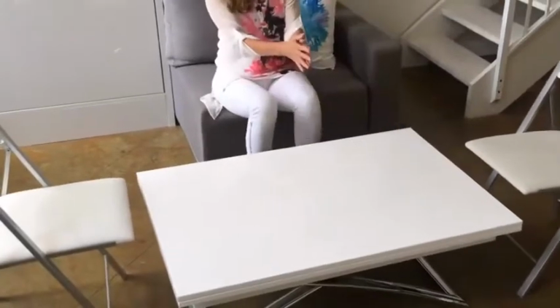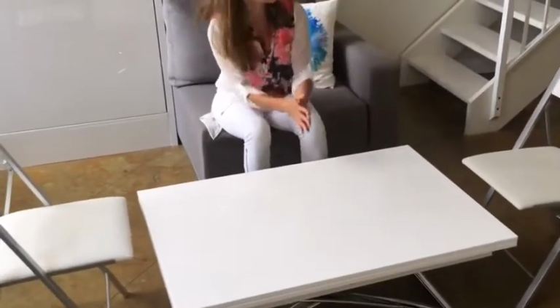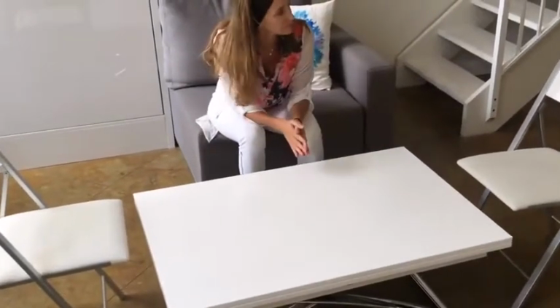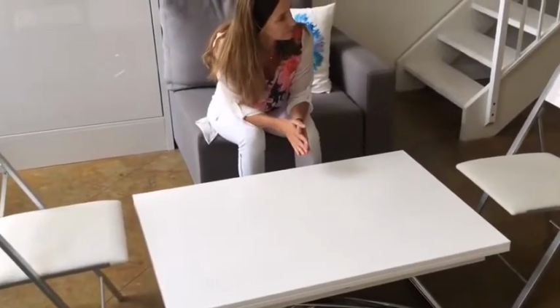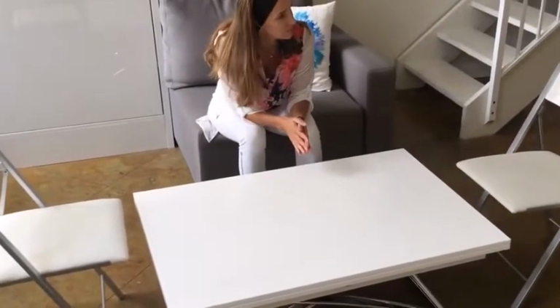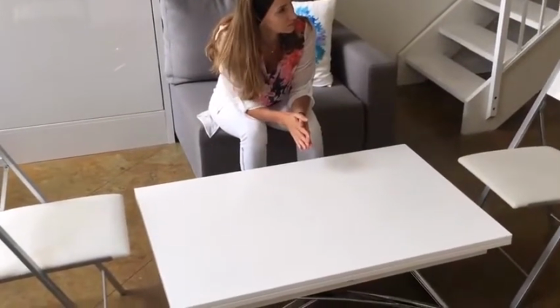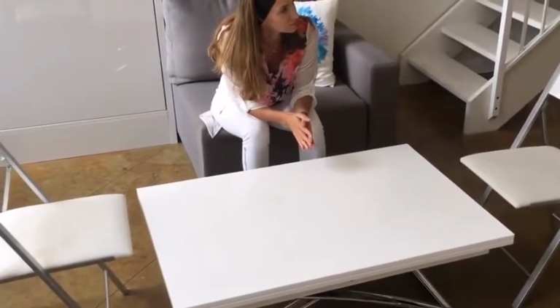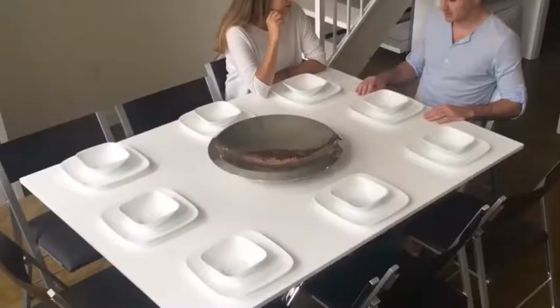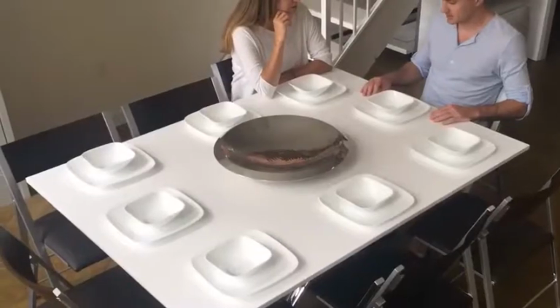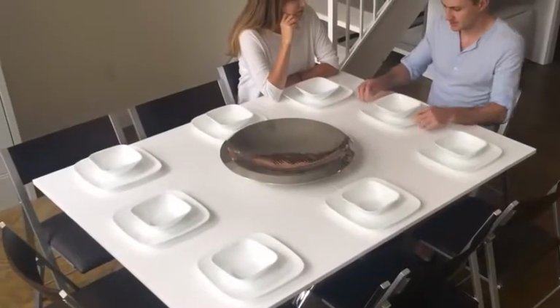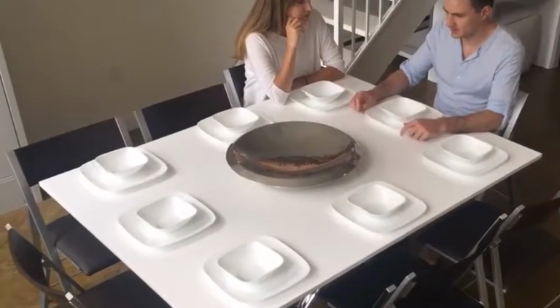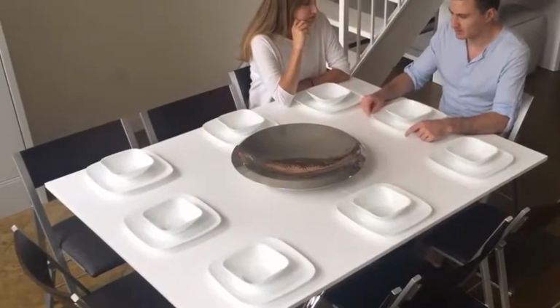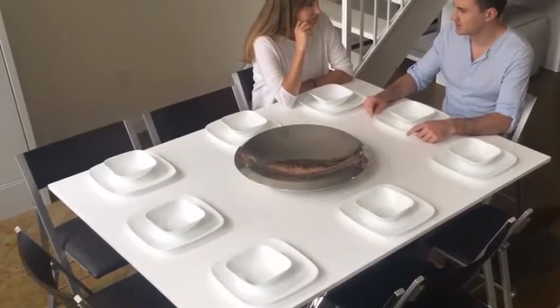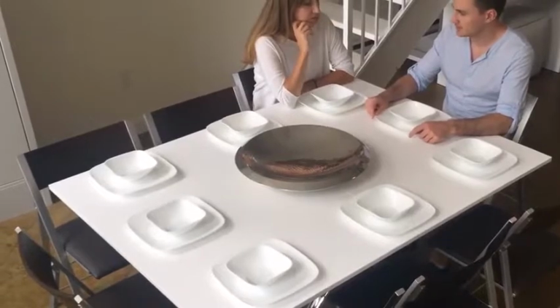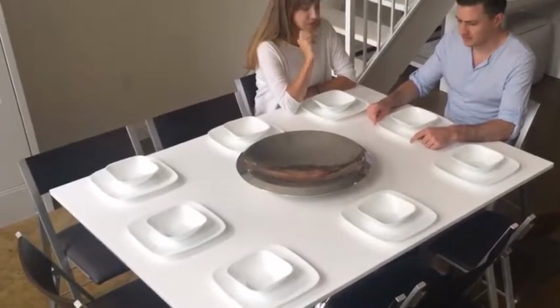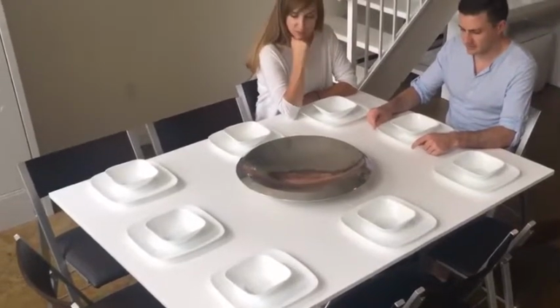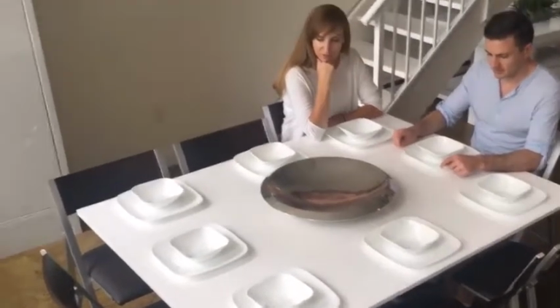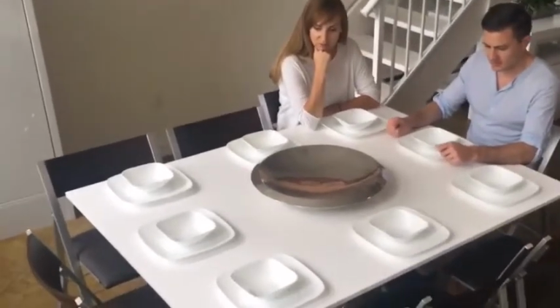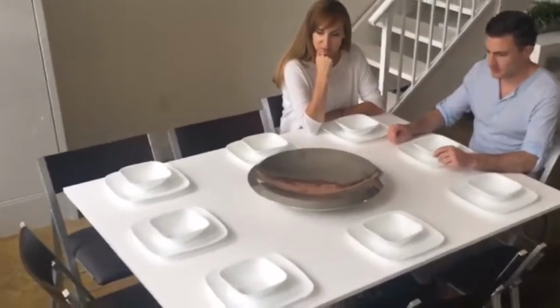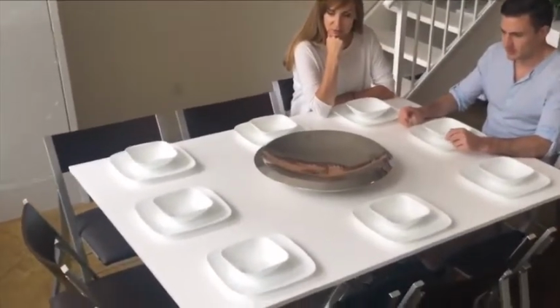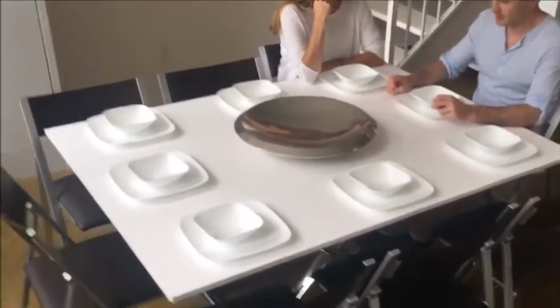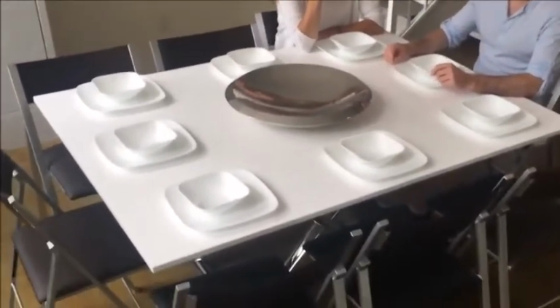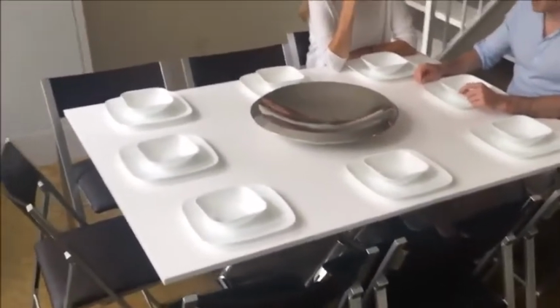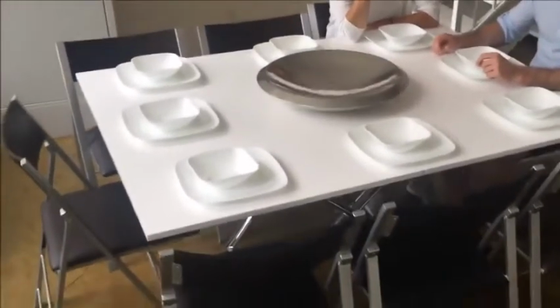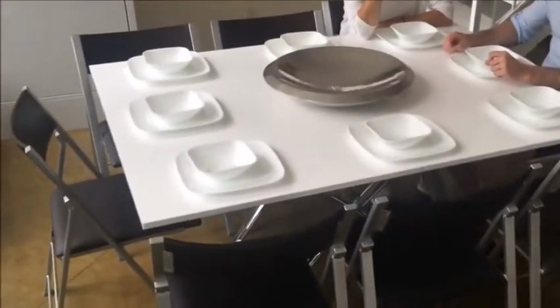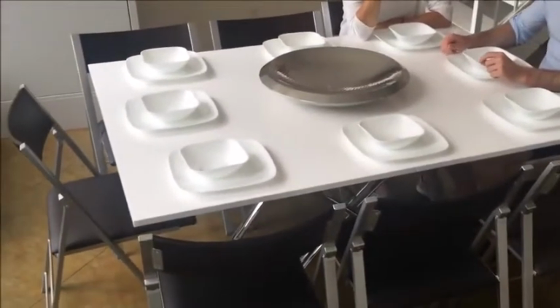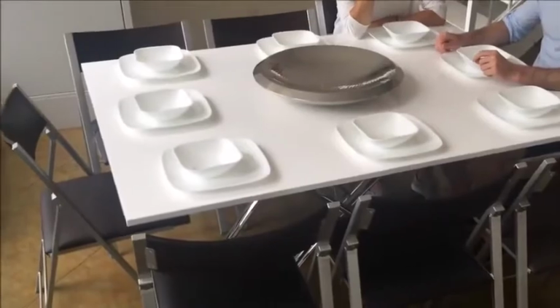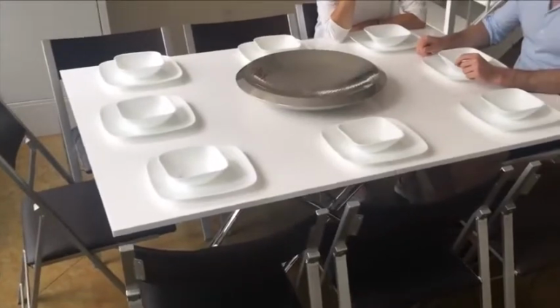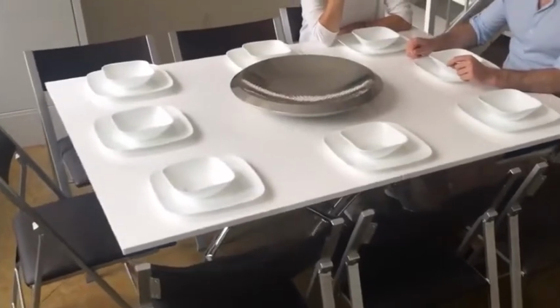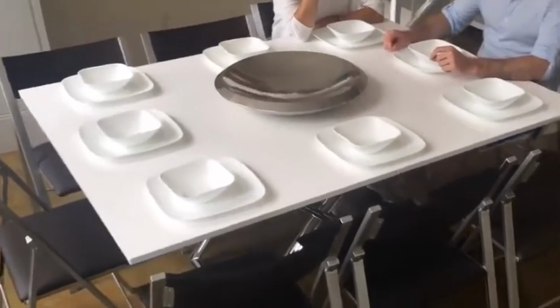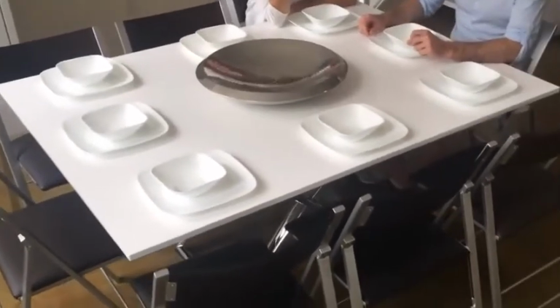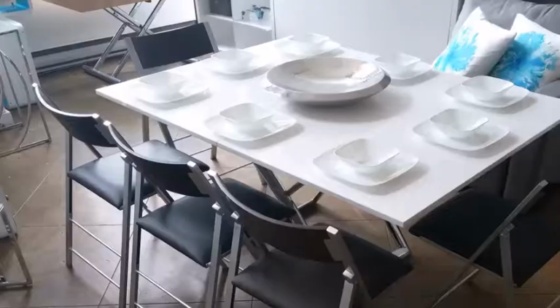It can also be adjusted to mid-levels in between. Here is an example of a table with eight nano chairs around it. There's plenty of room for eight, six, four, or even a very spacious two.